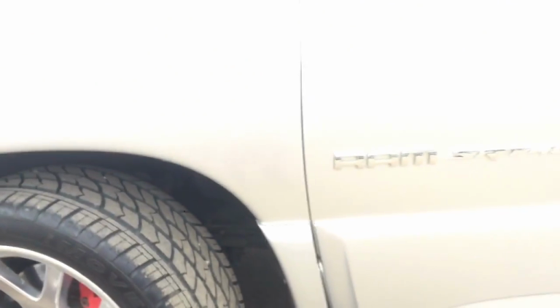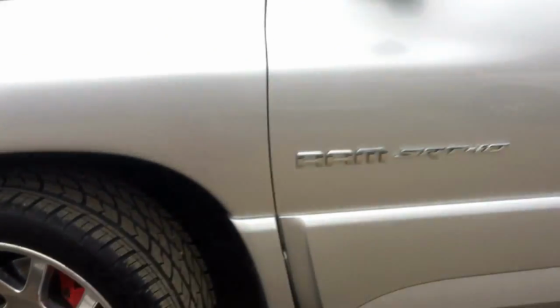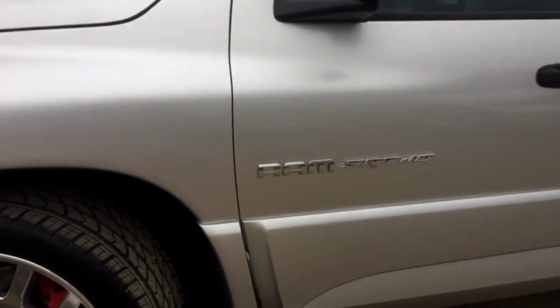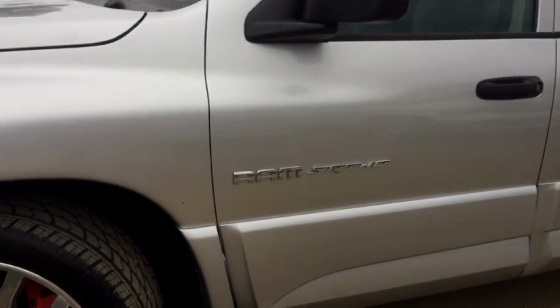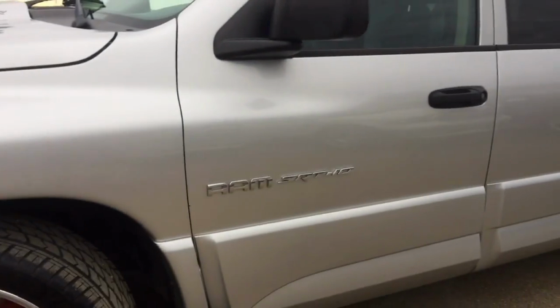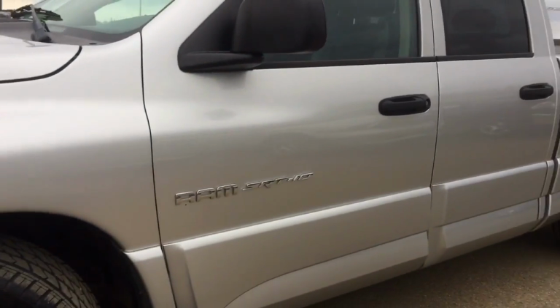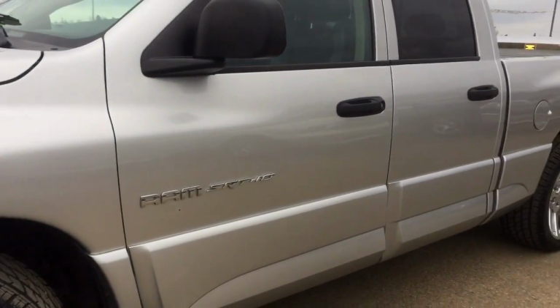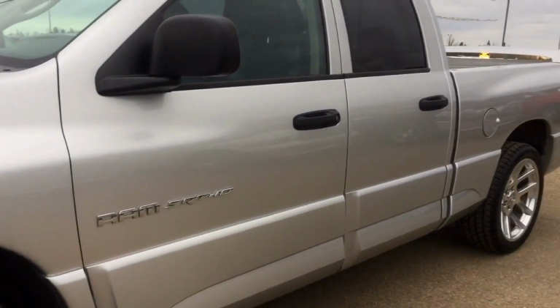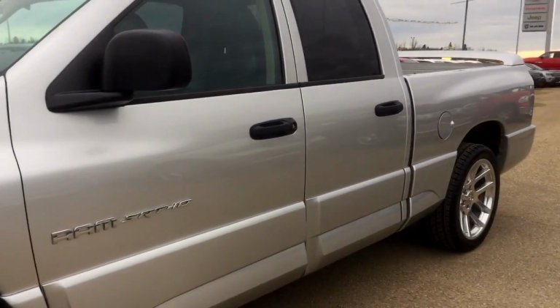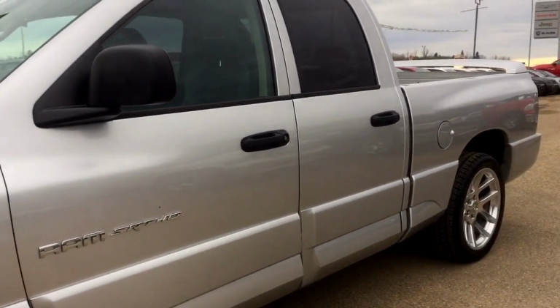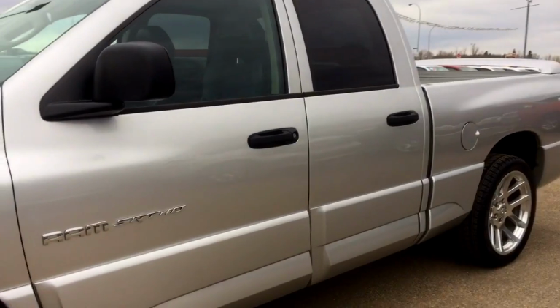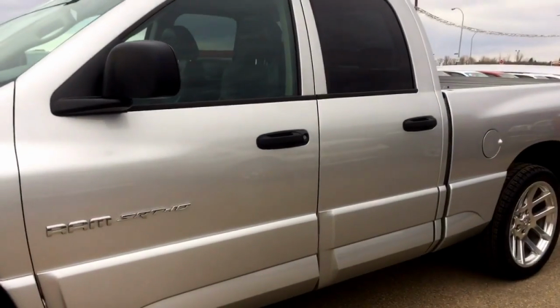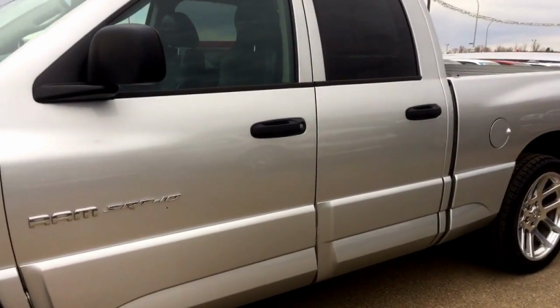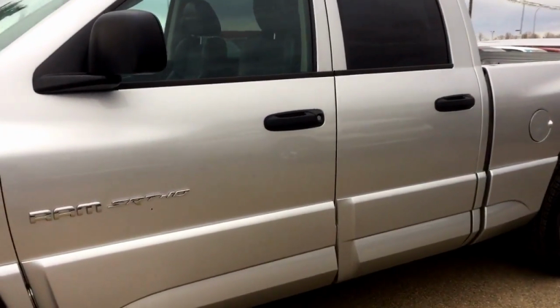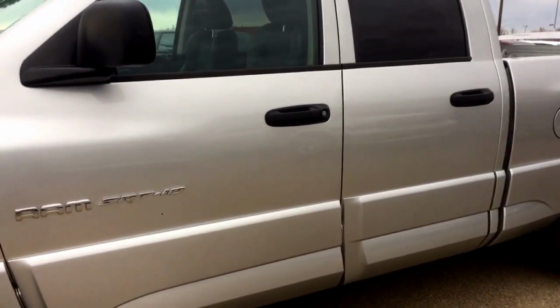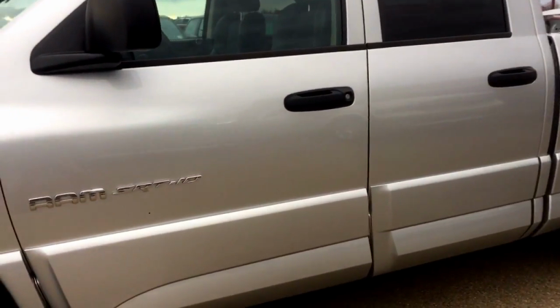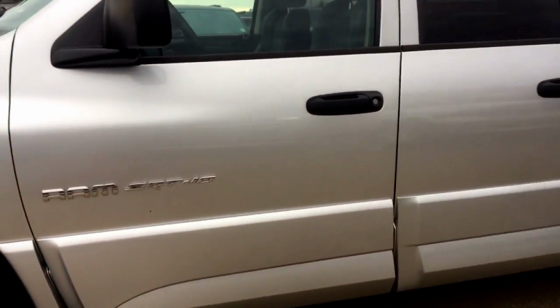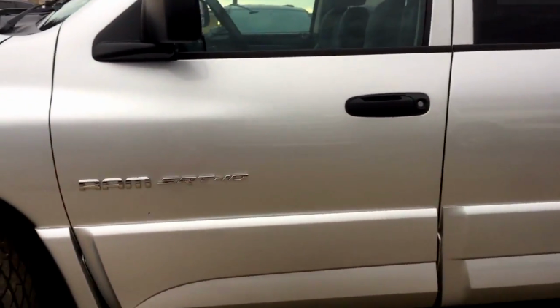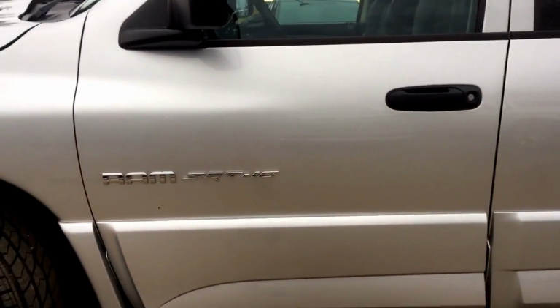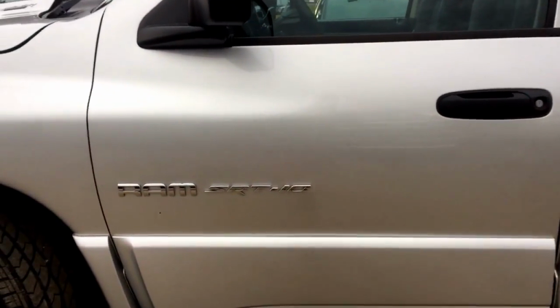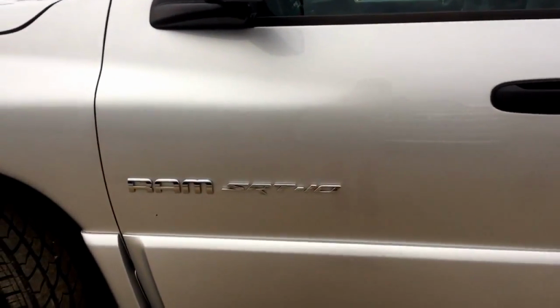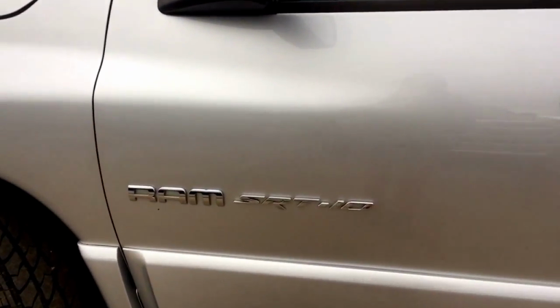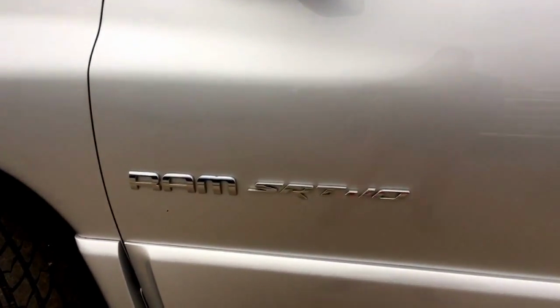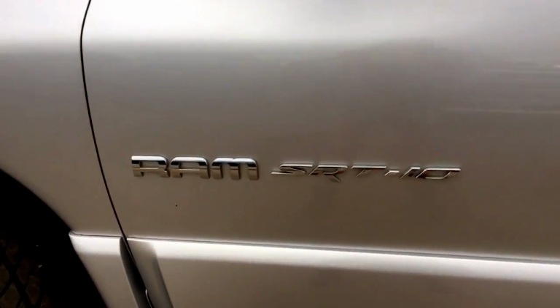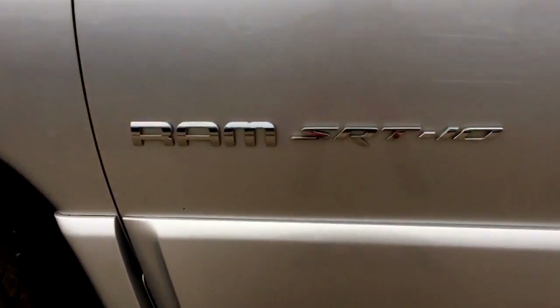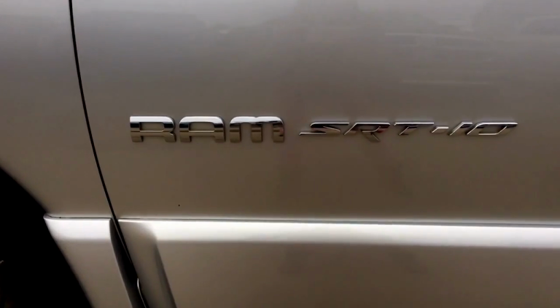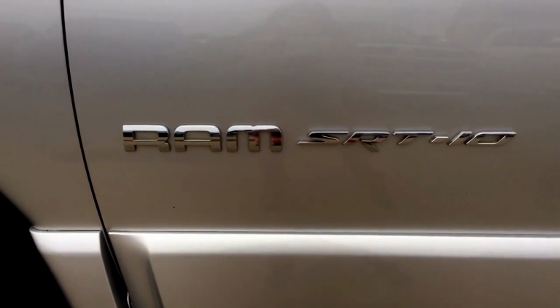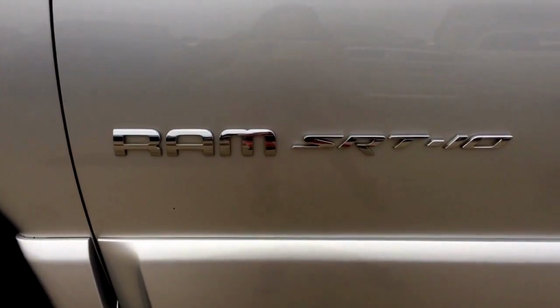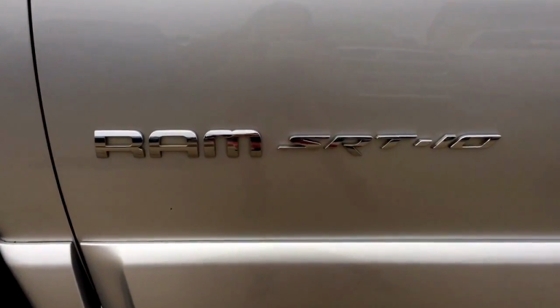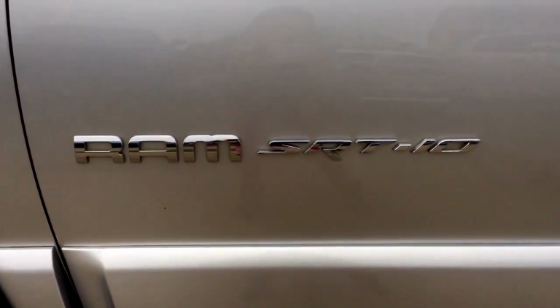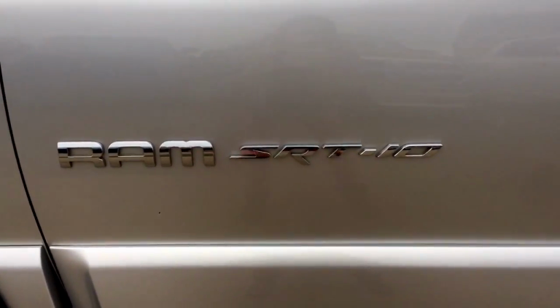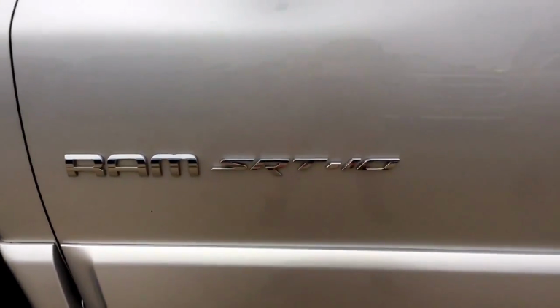Back to the truck you can have a better look at that paint coat there. It's in excellent condition, been very well taken care of — no scratches or dents. And on the side here you do have a nice chrome Ram SRT10 badge.